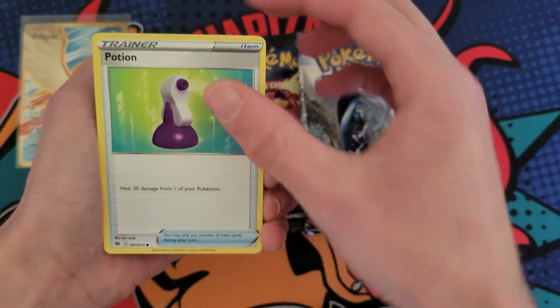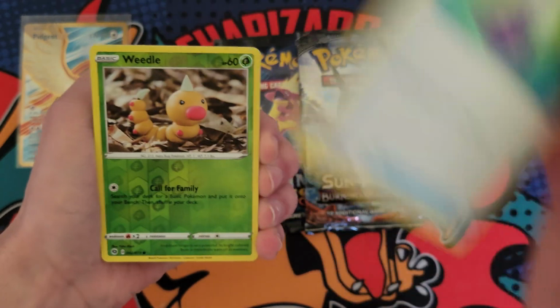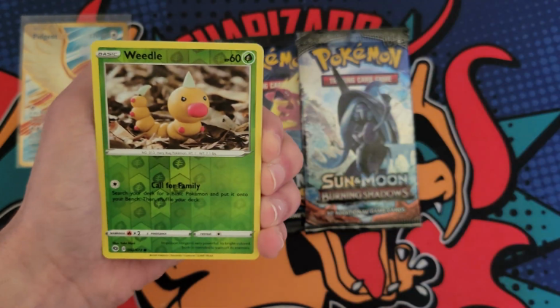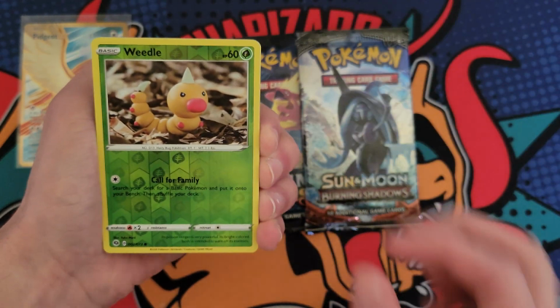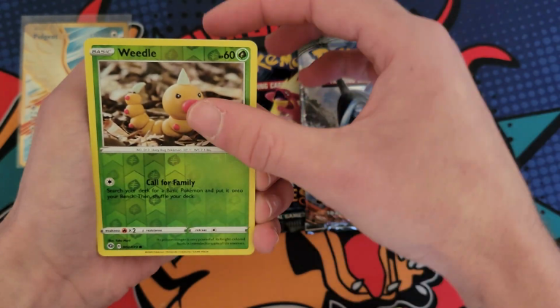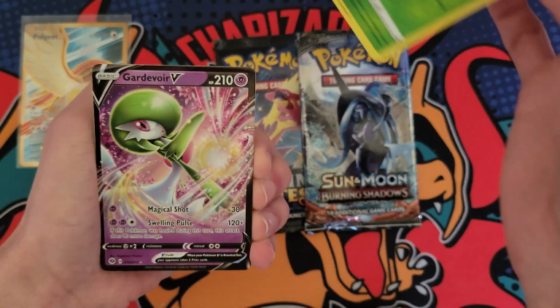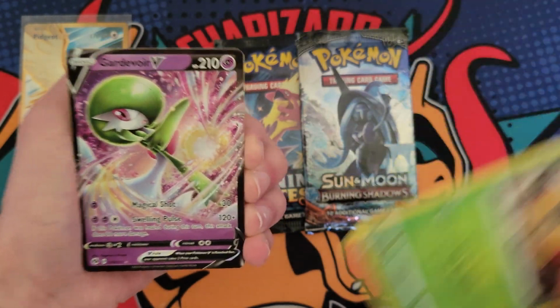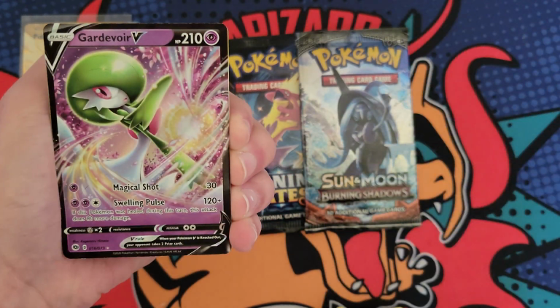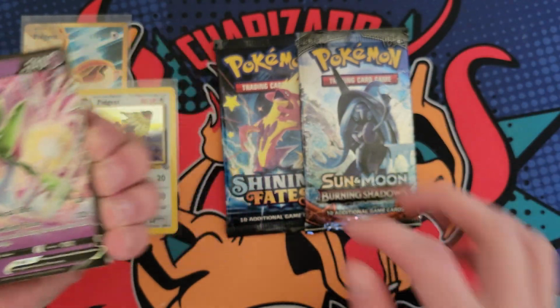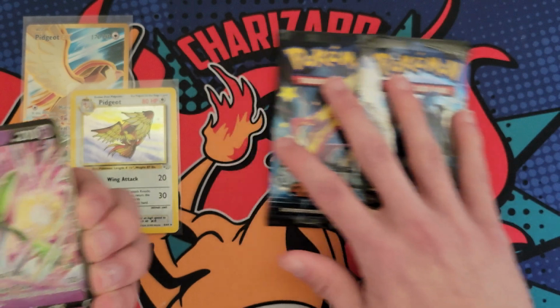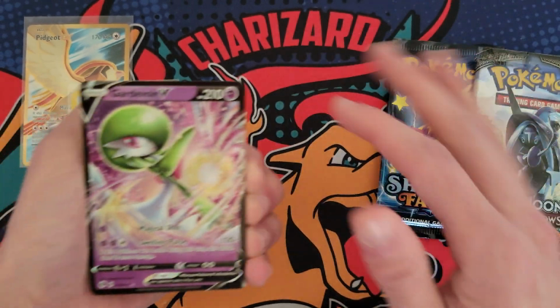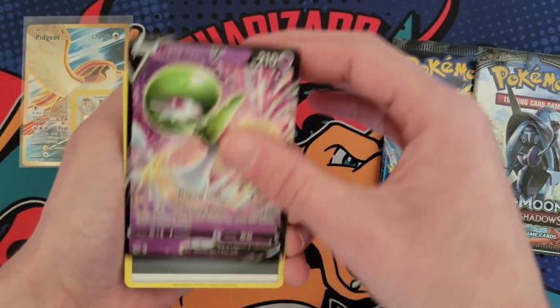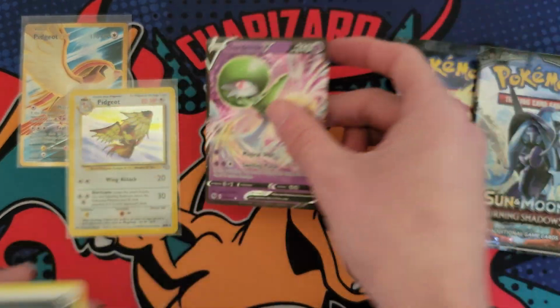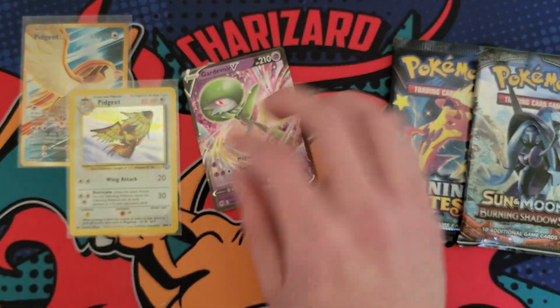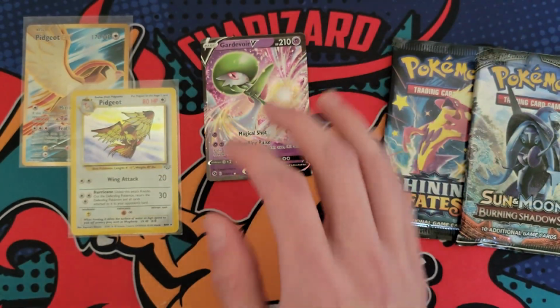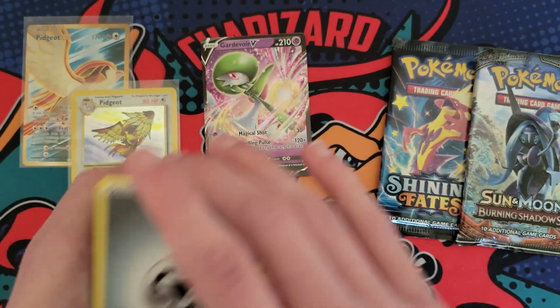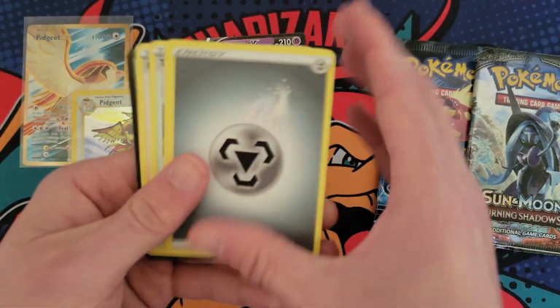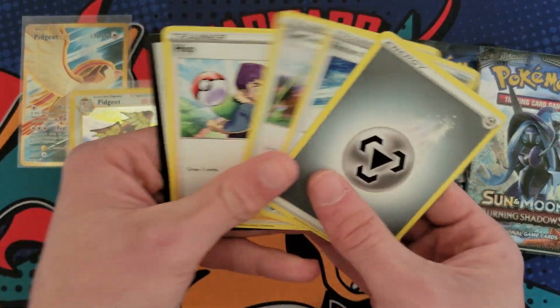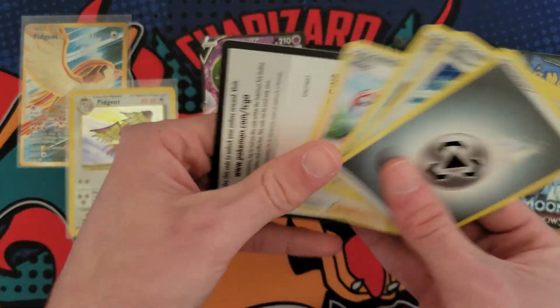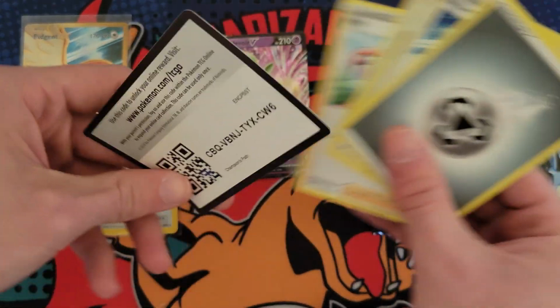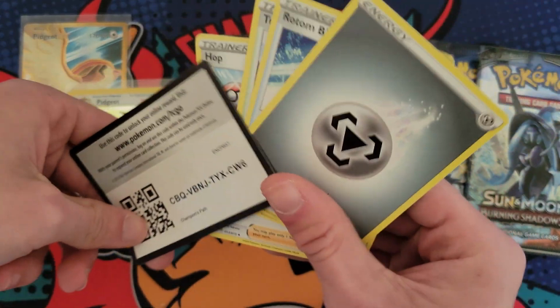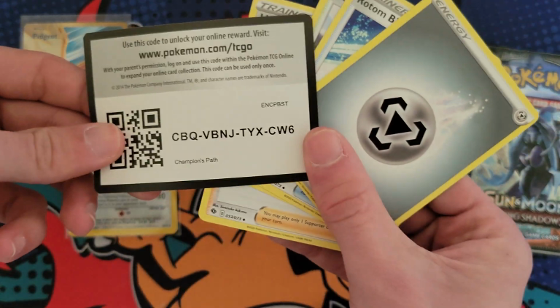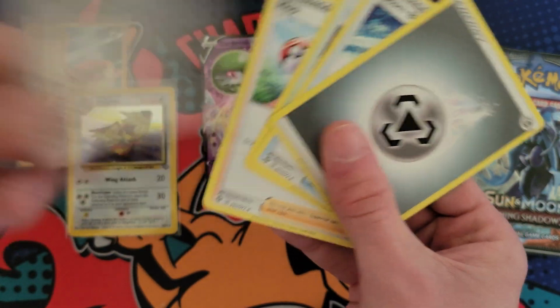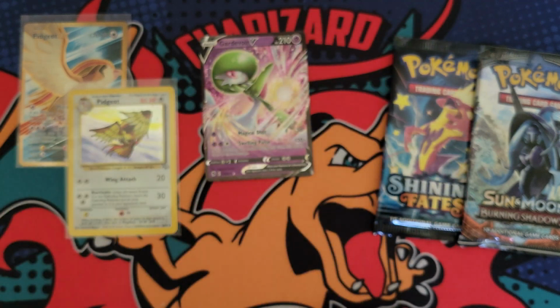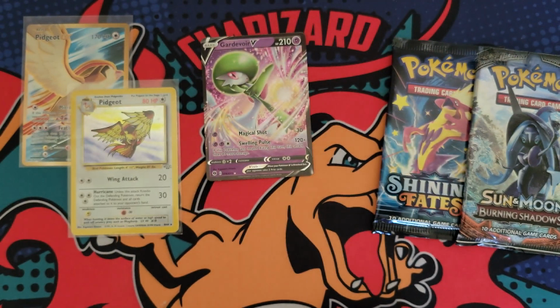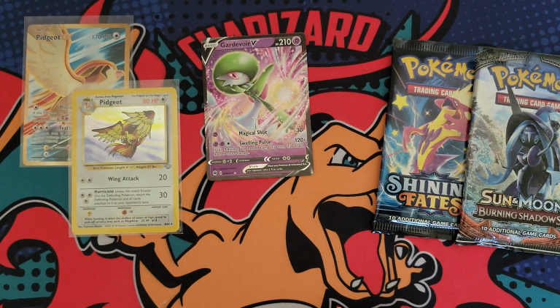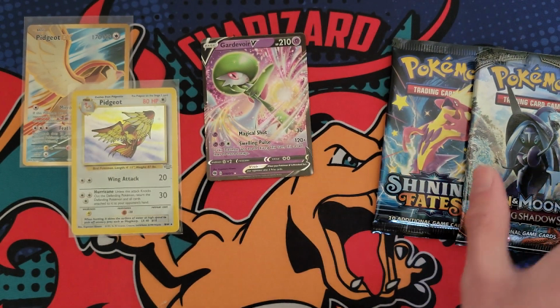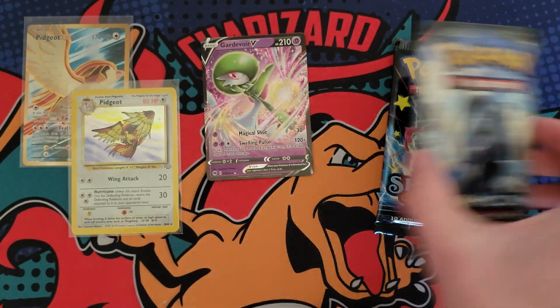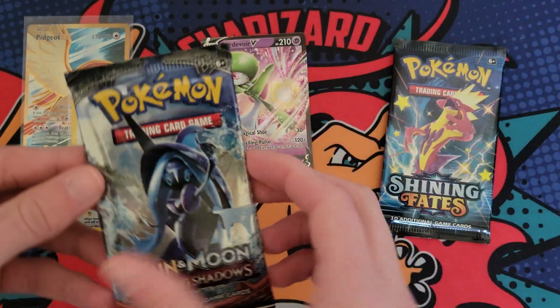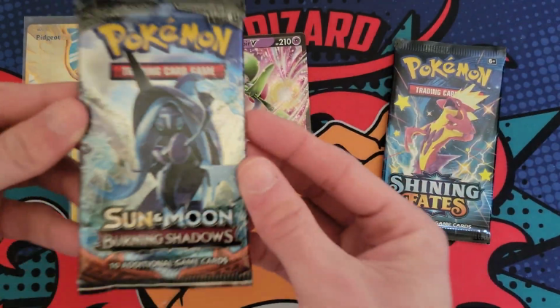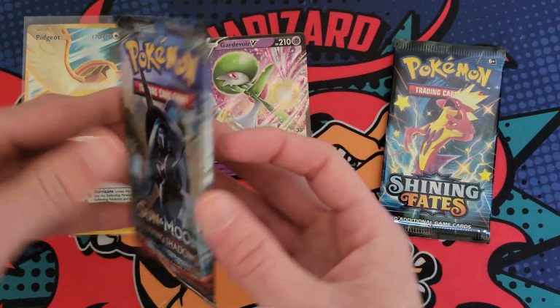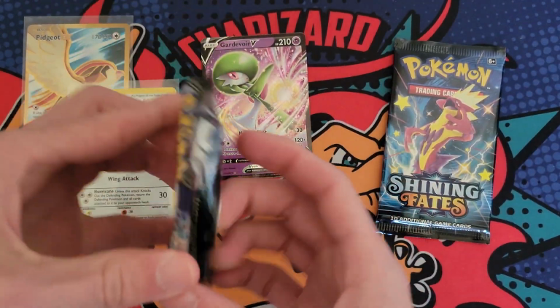Potion, Weedle, and then a Gariborgi. Better than nothing, I'll take it. Here we go — and then there were two. We got Burning Shadows.